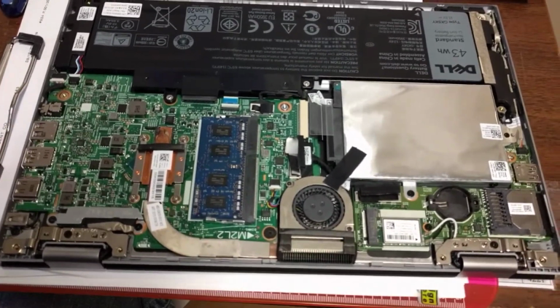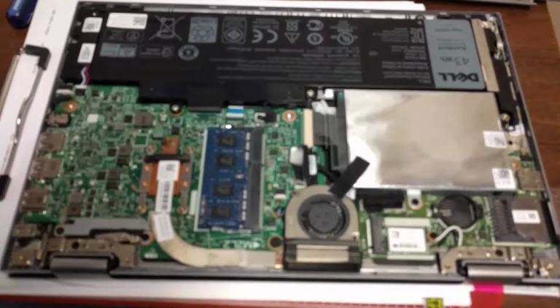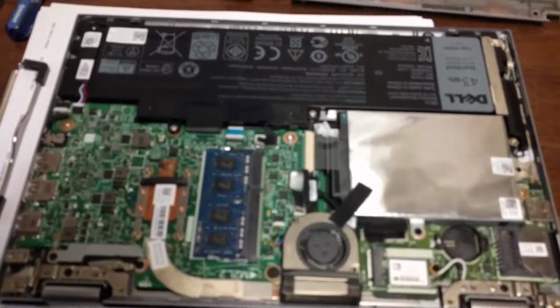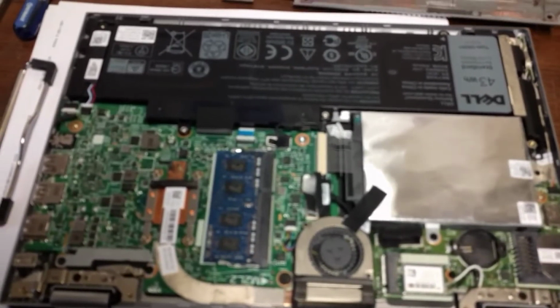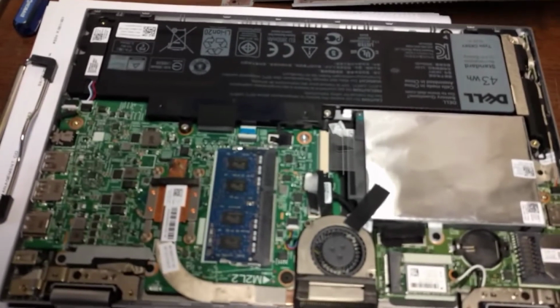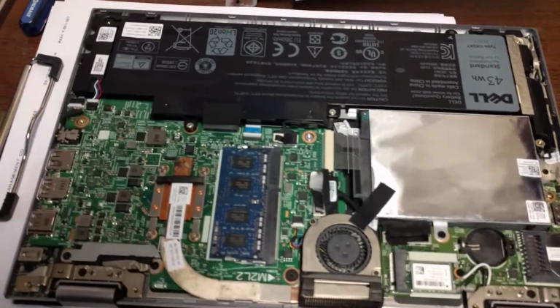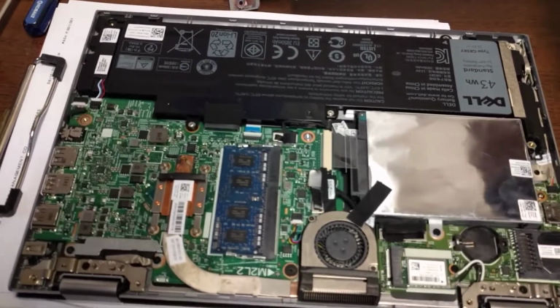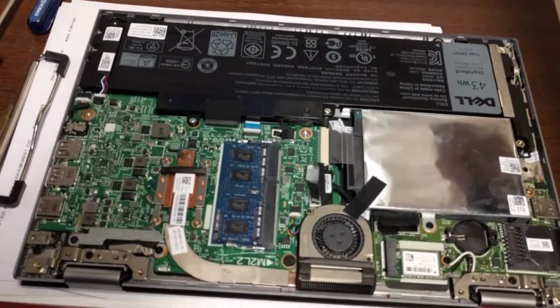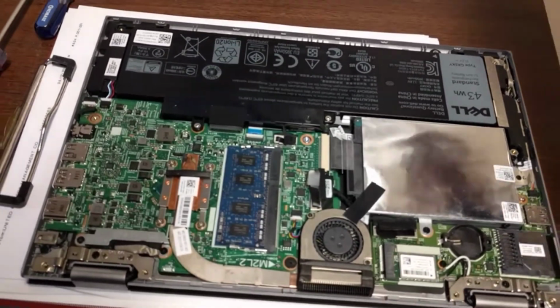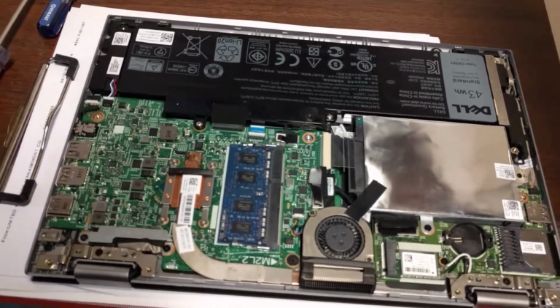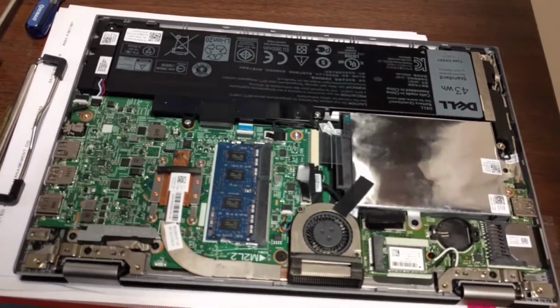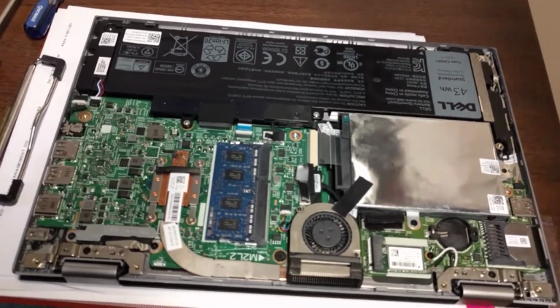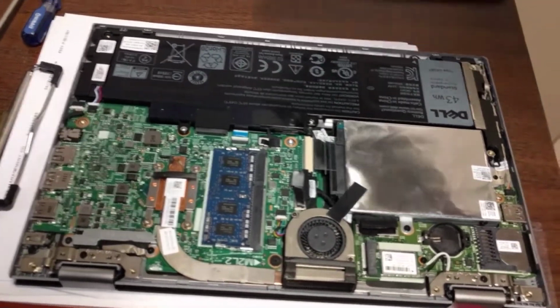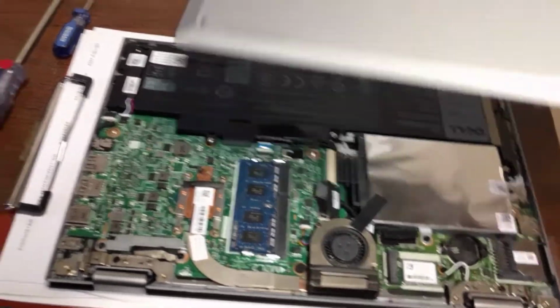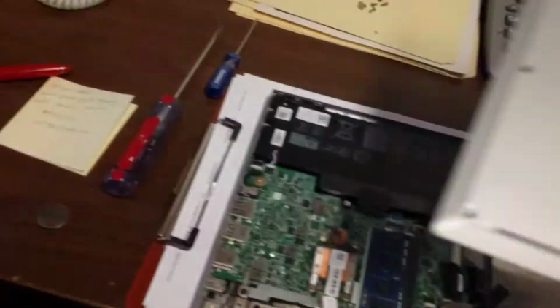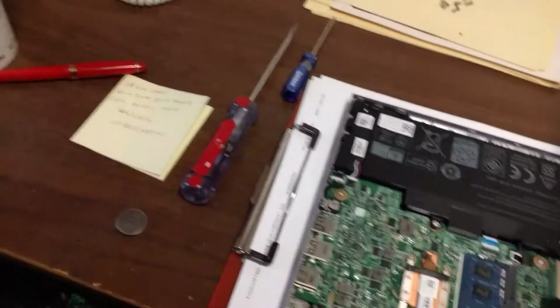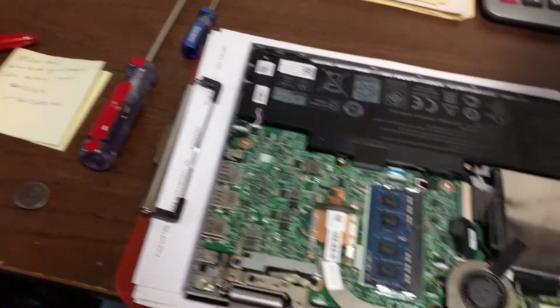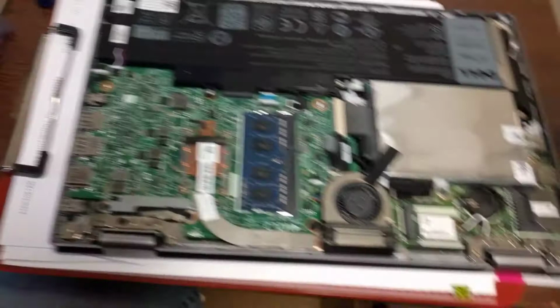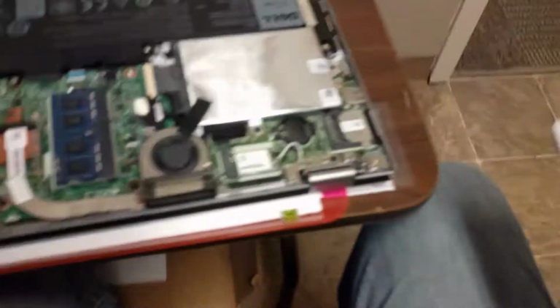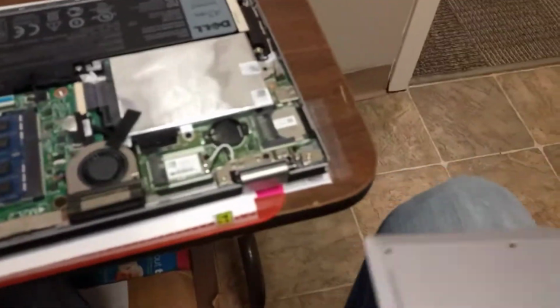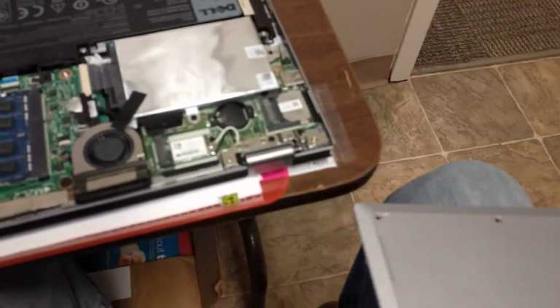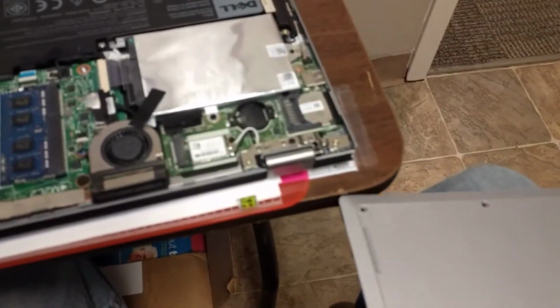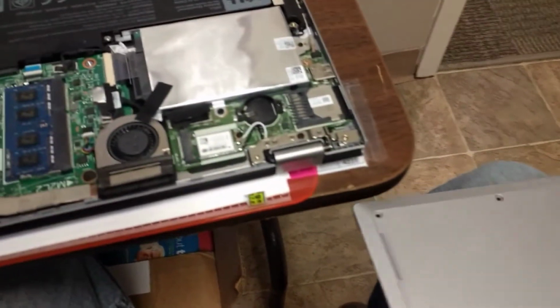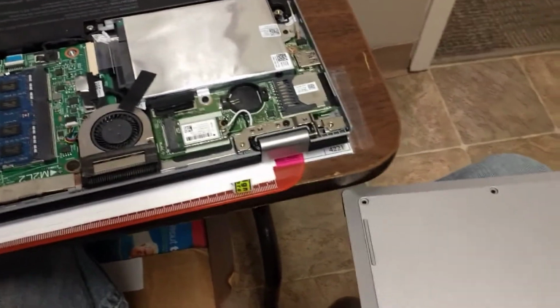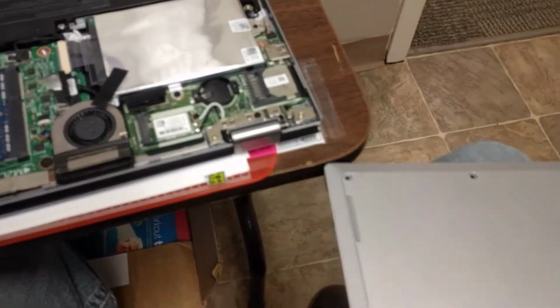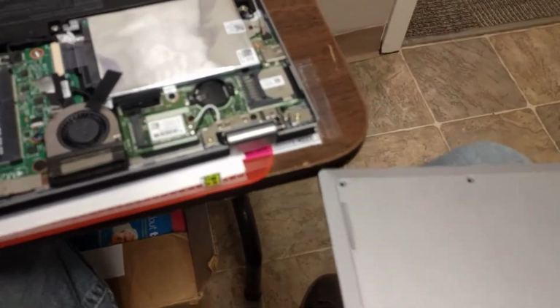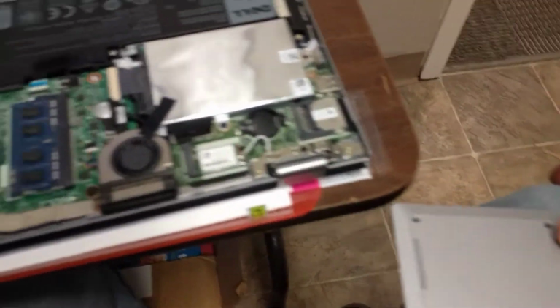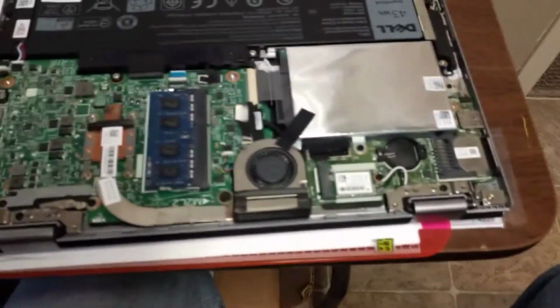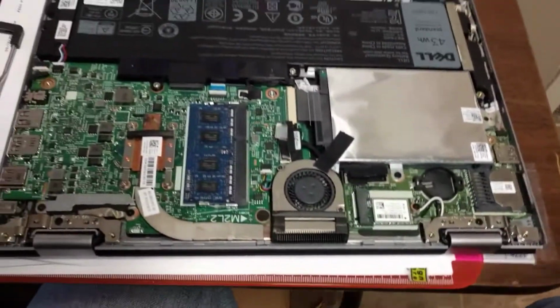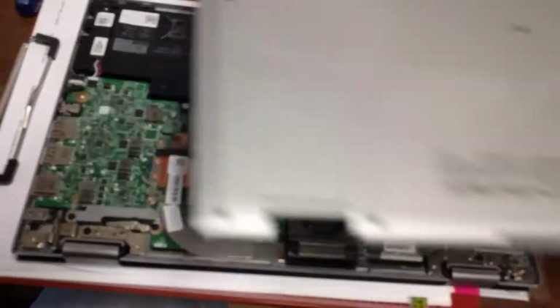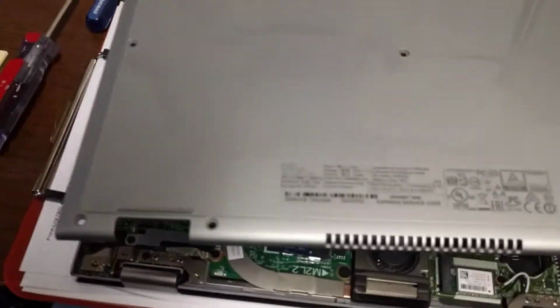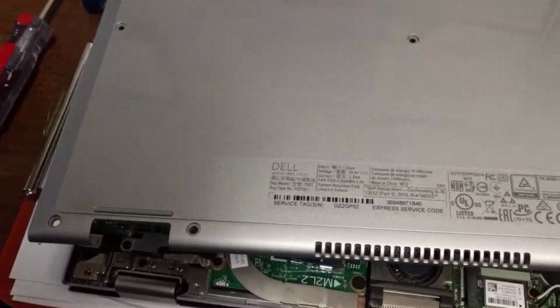I'm showing it from the bottom because I already have it apart, but usually you would have this on the bottom. This back plate goes on just like this.